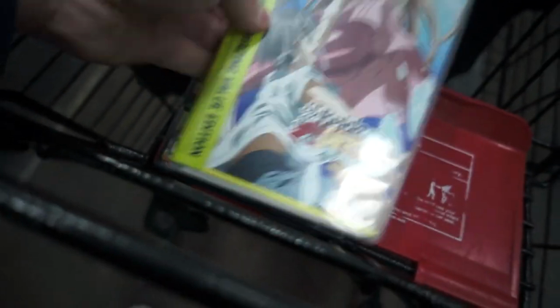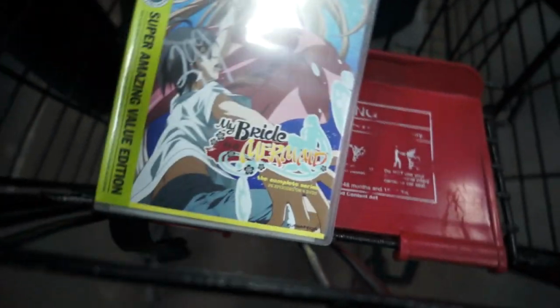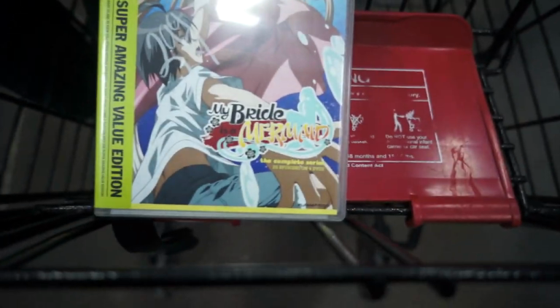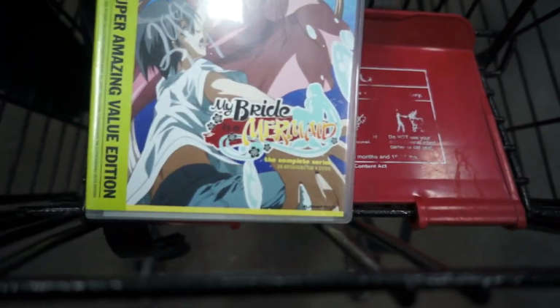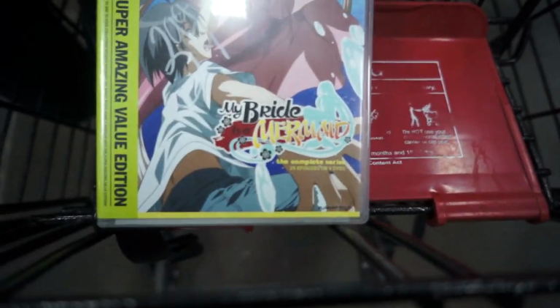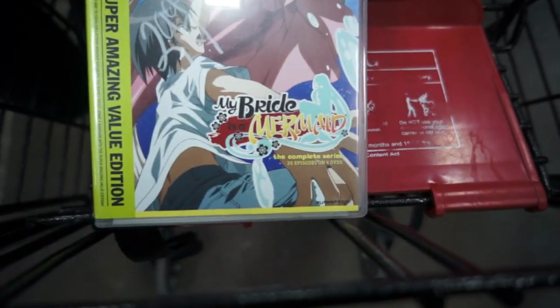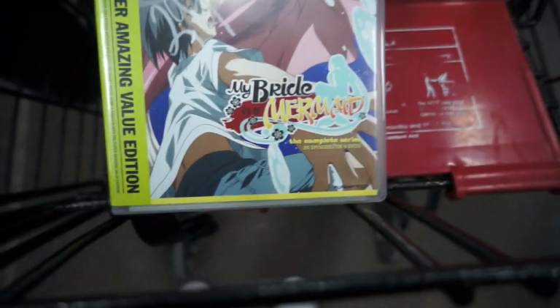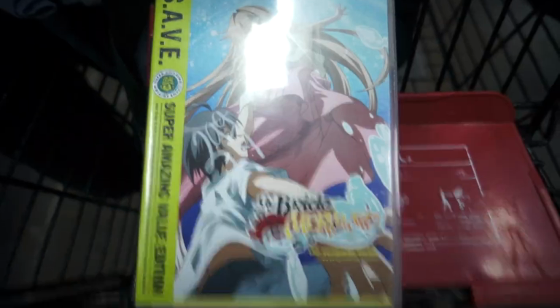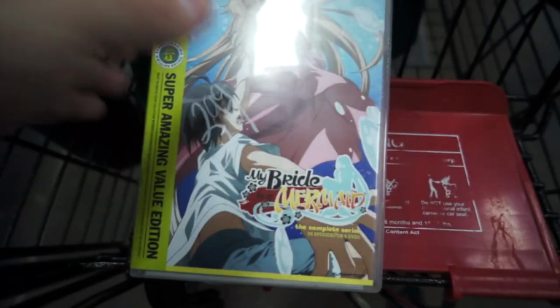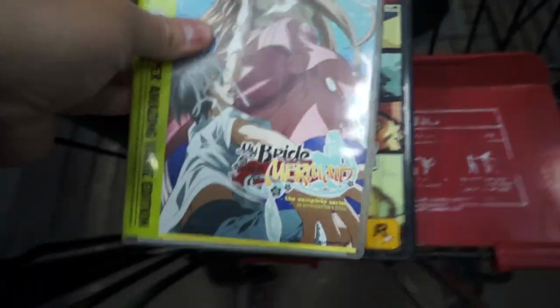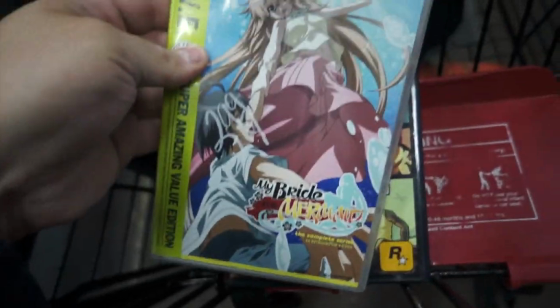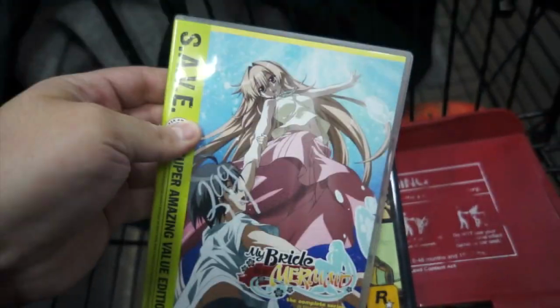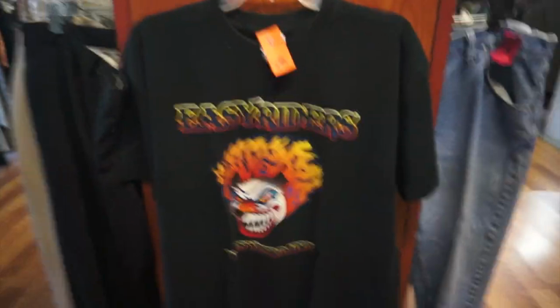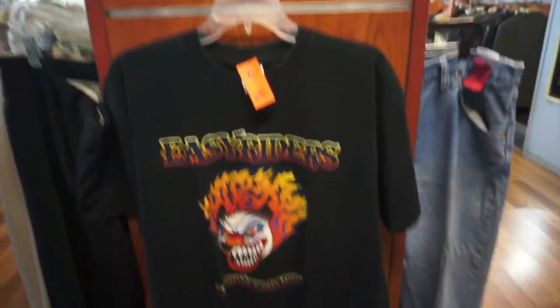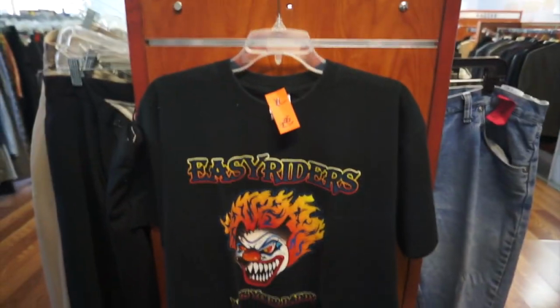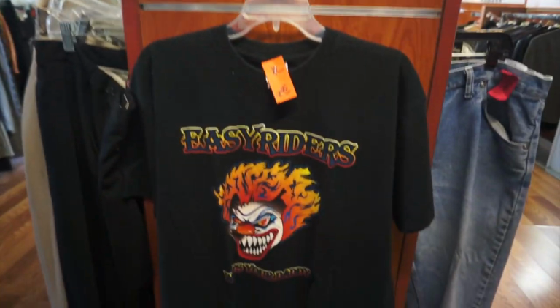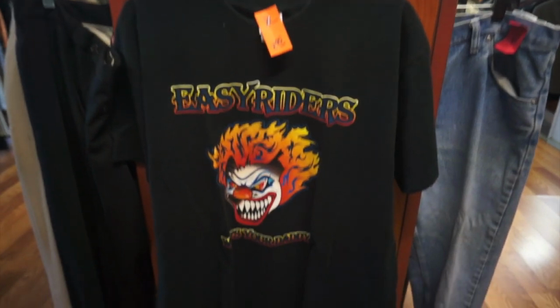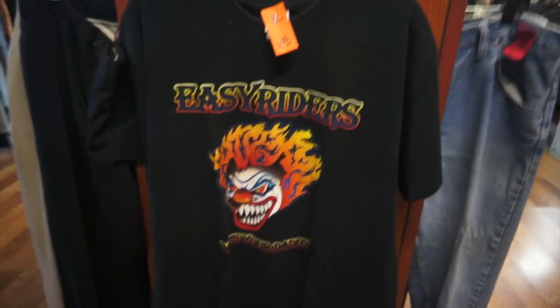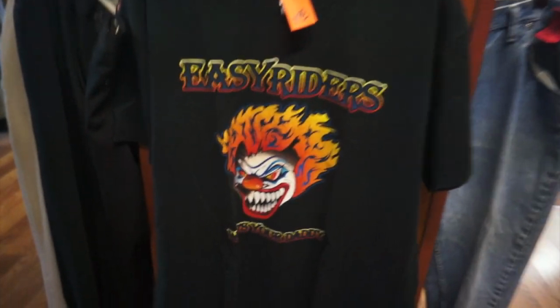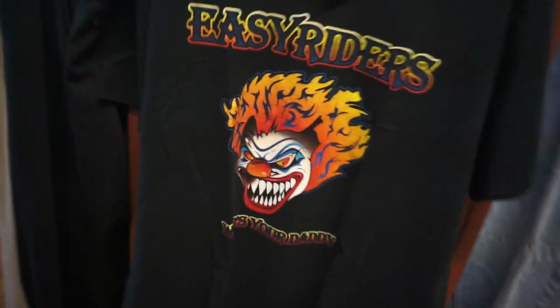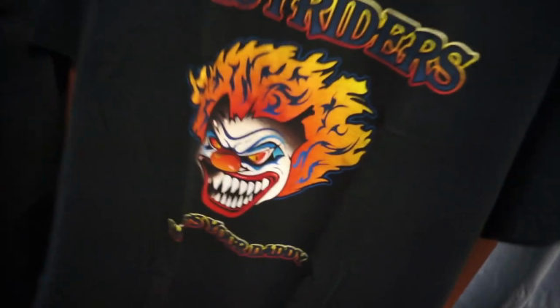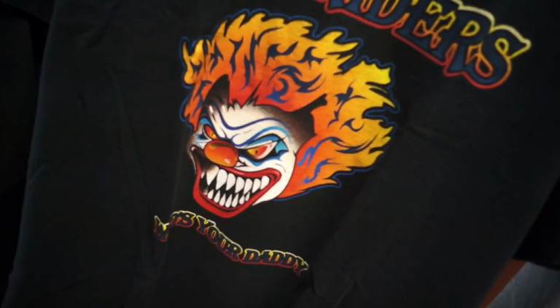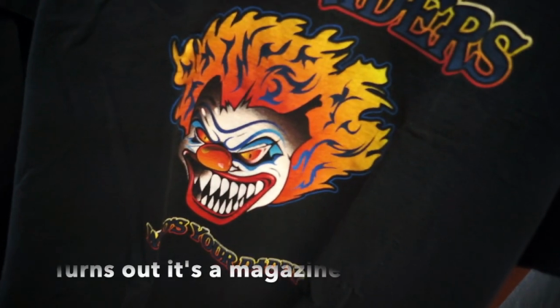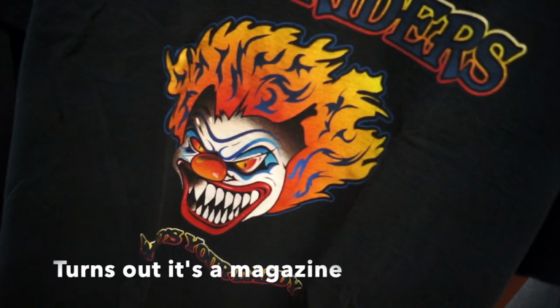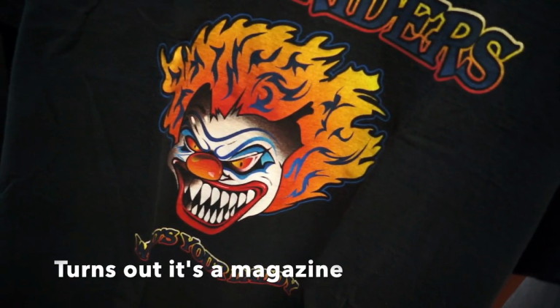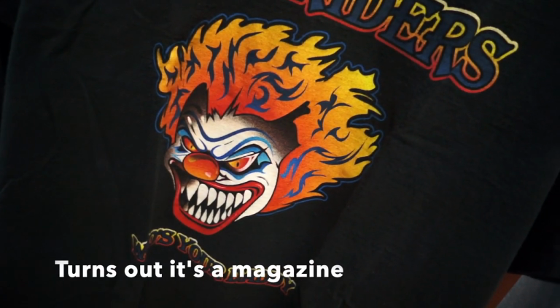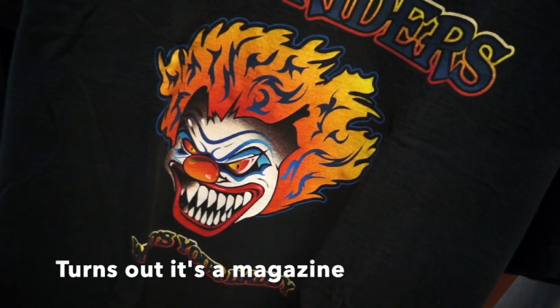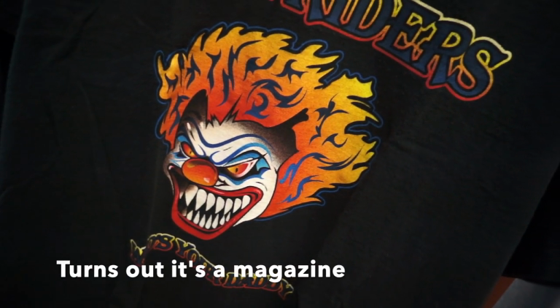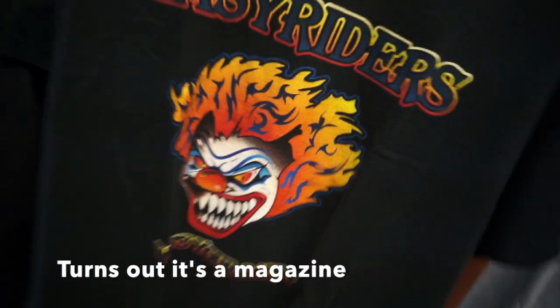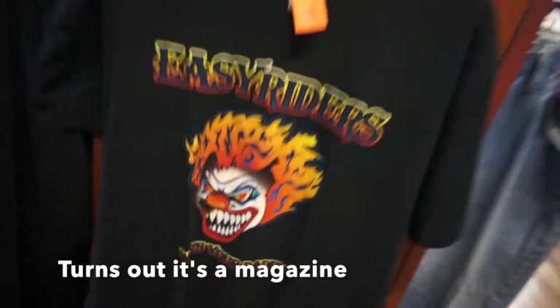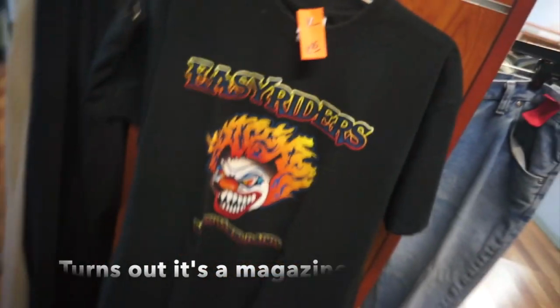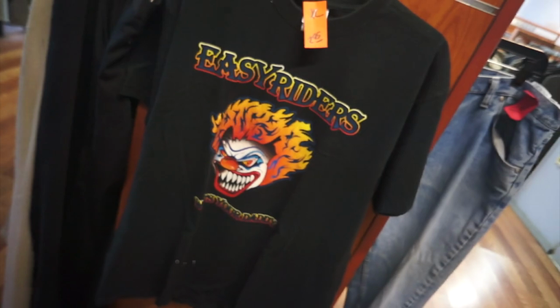And then this My Bride is a Mermaid — I don't know, never heard of it. I don't know who the Easy Rider Bike Club is but I can appreciate the fact that they use Sweet Tooth from Twisted Metal as their mascot.